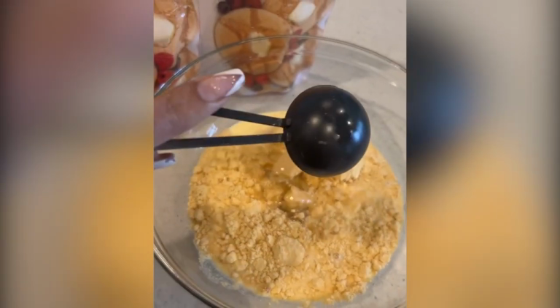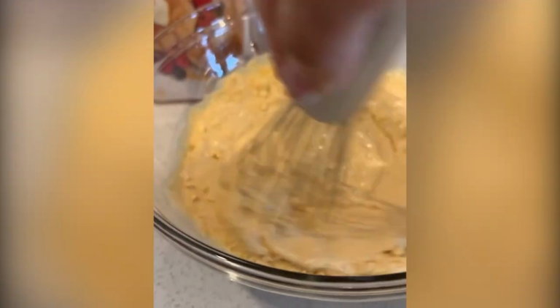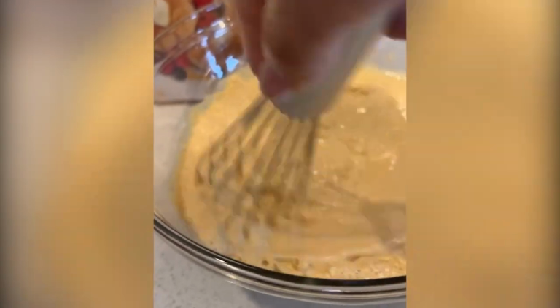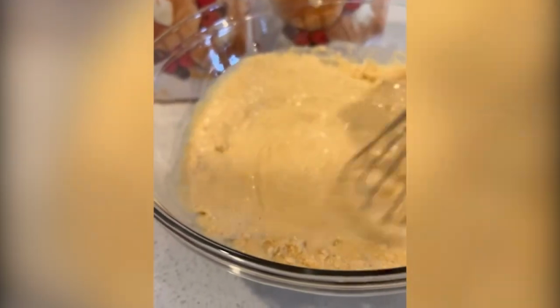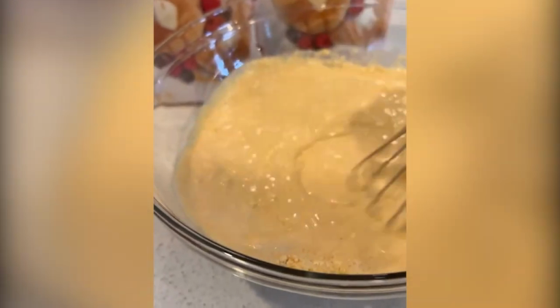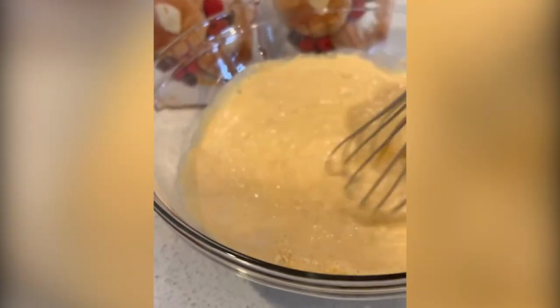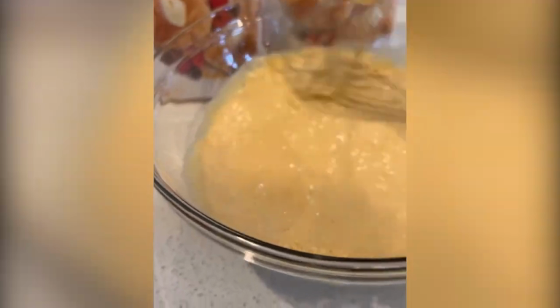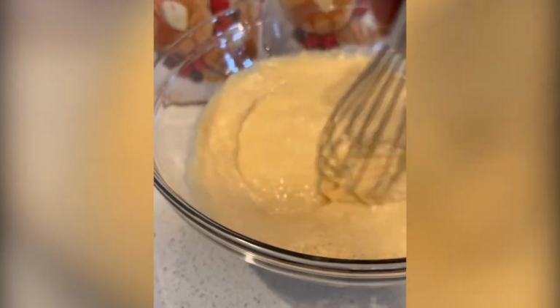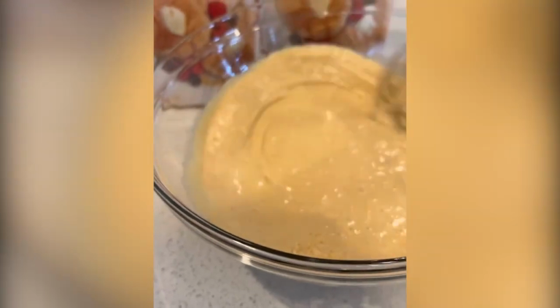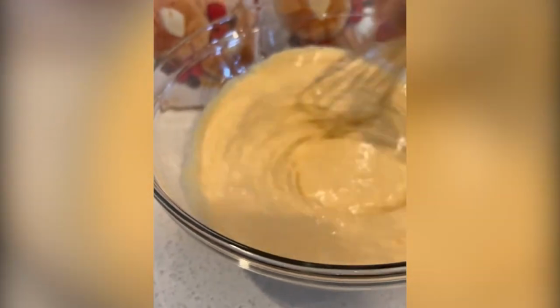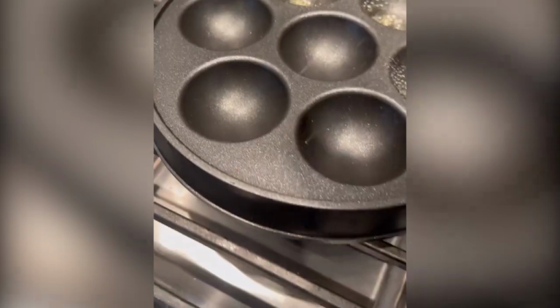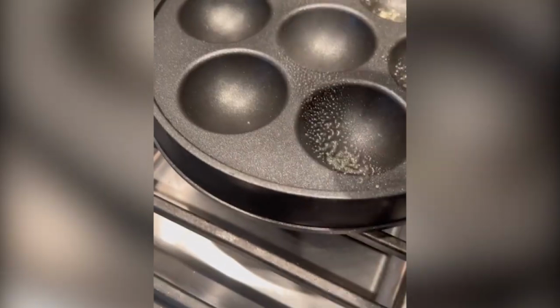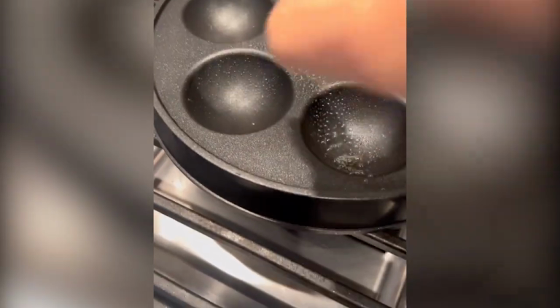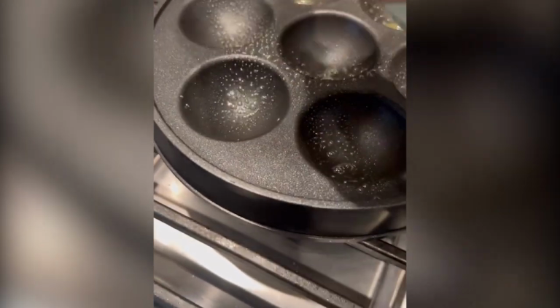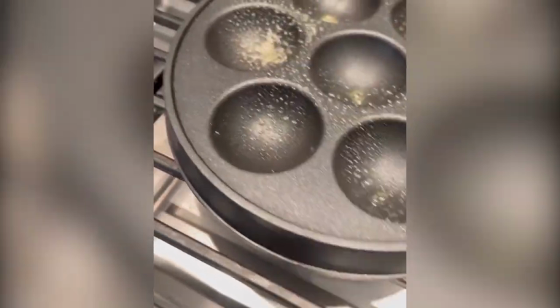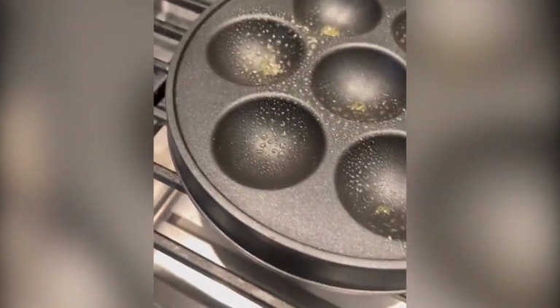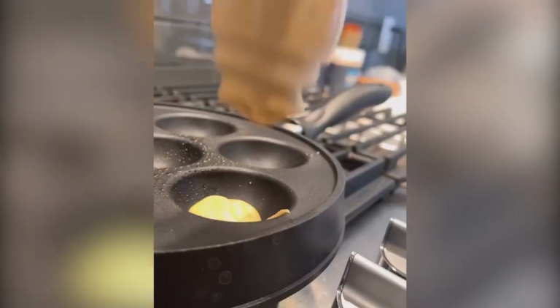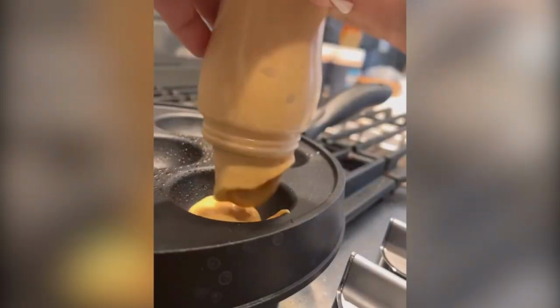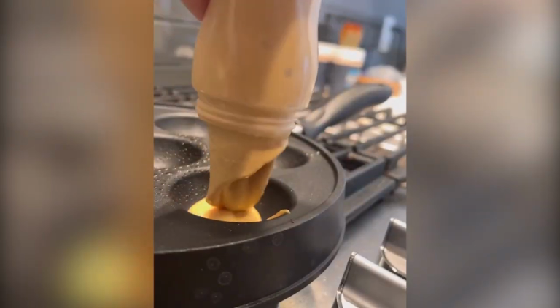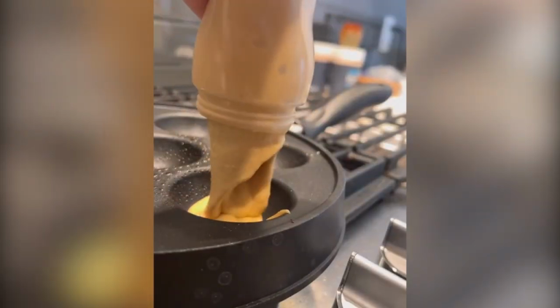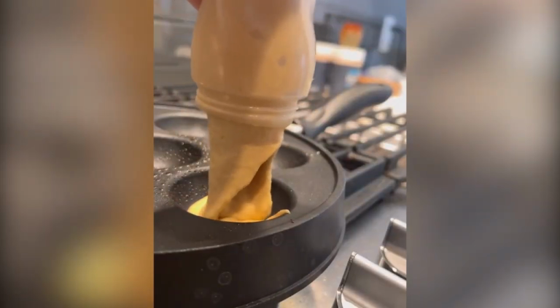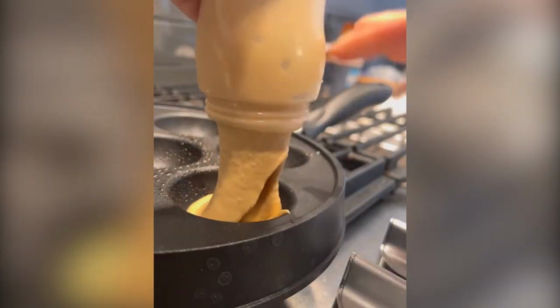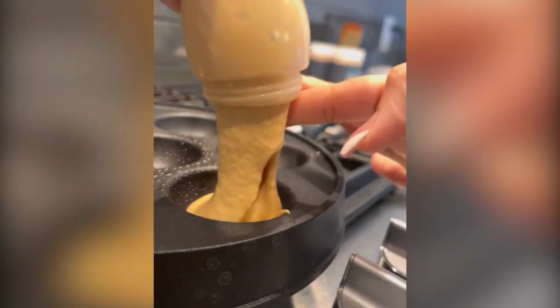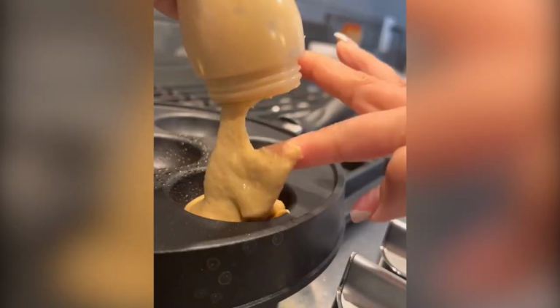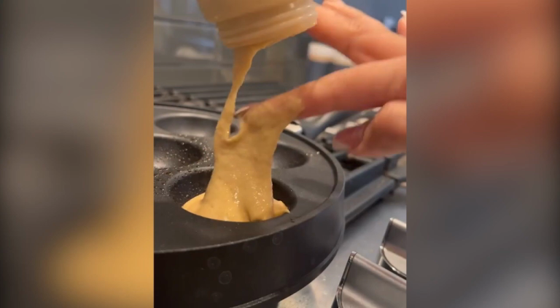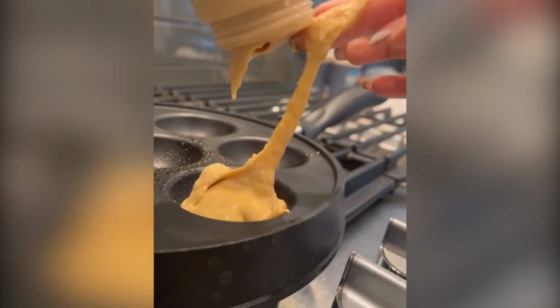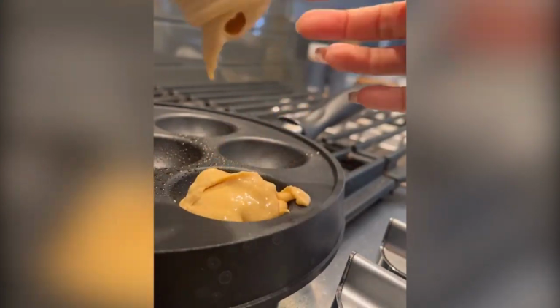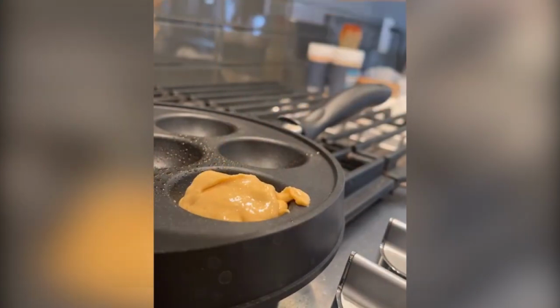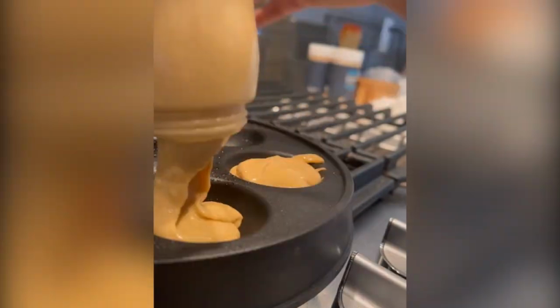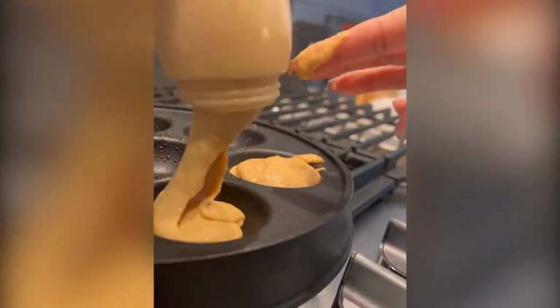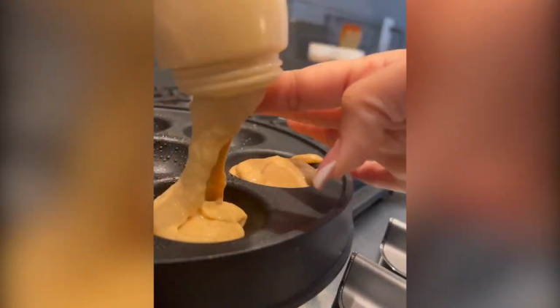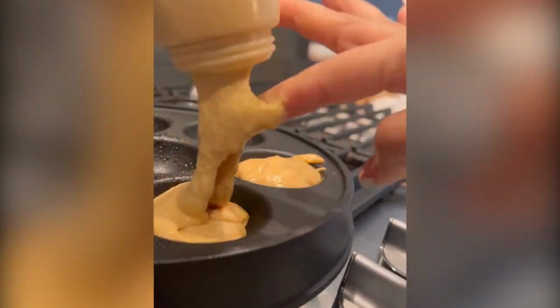I'm using my little pan to make small pancakes, but these are only two carbs each, which is great because I'll probably eat about three, even if four.